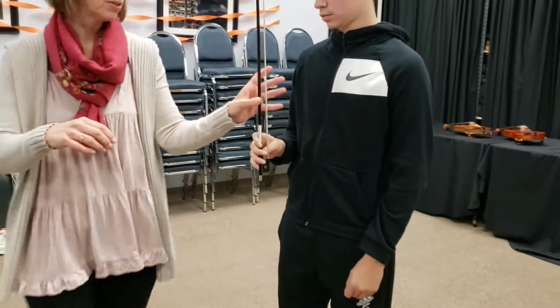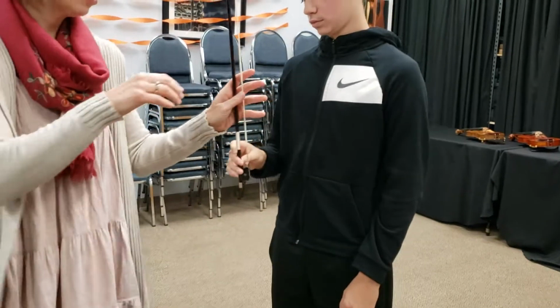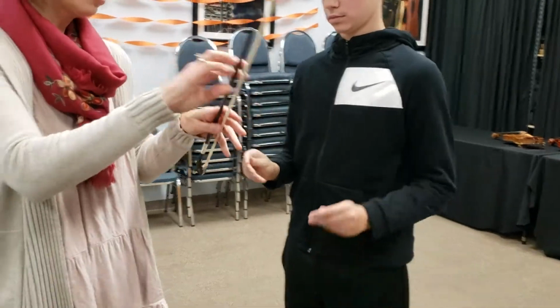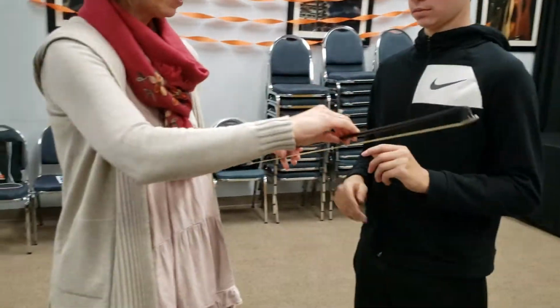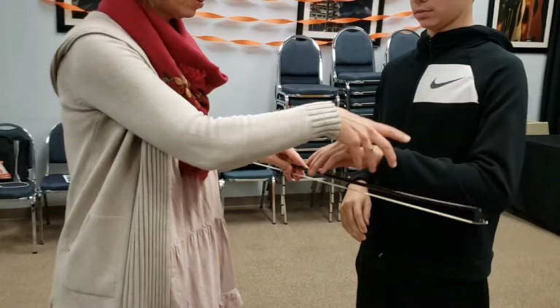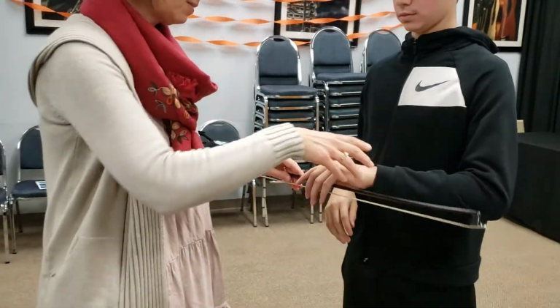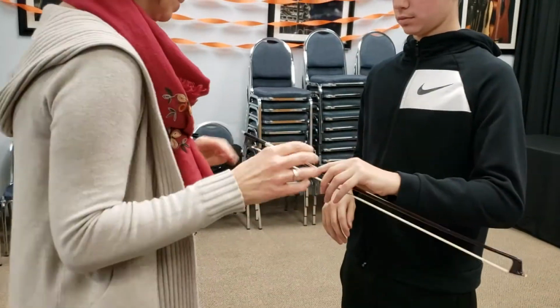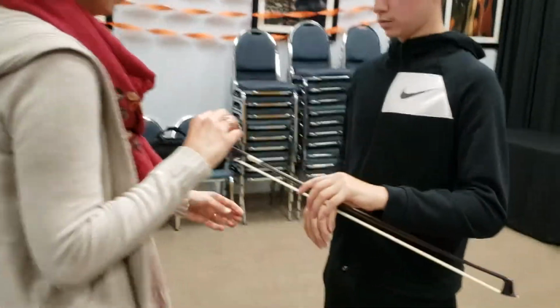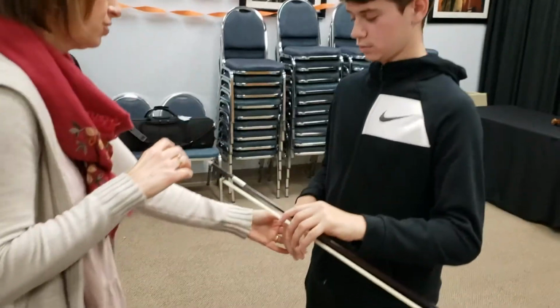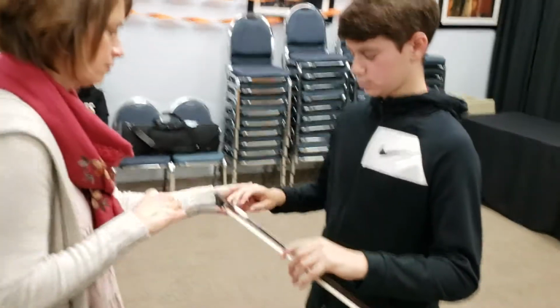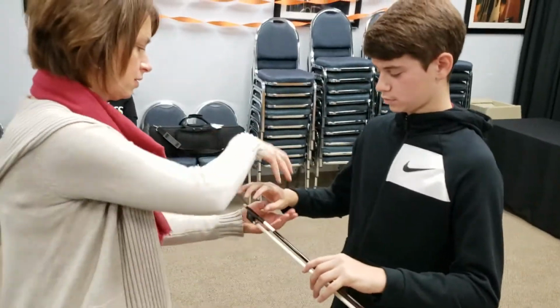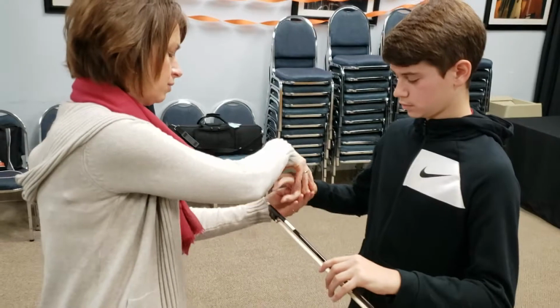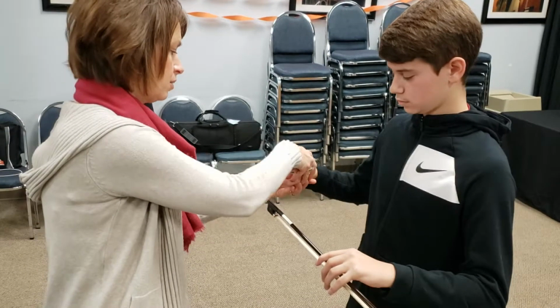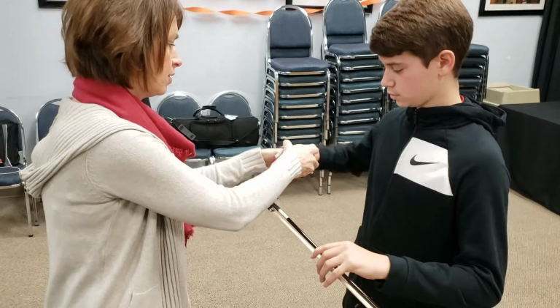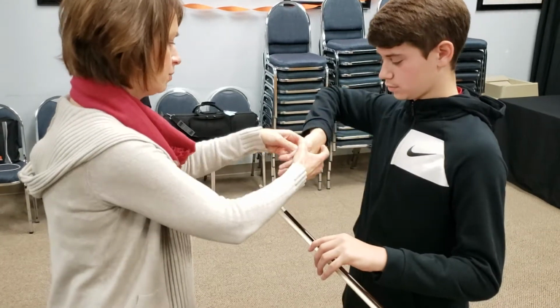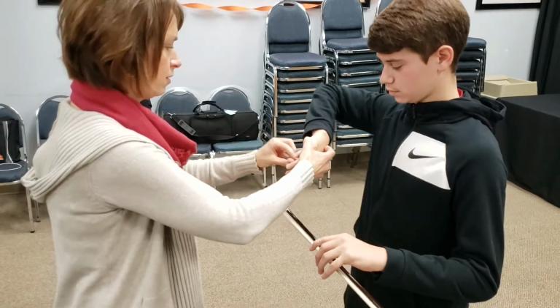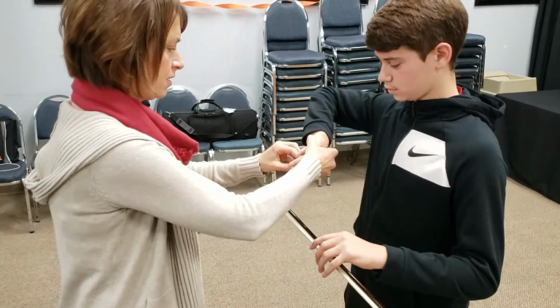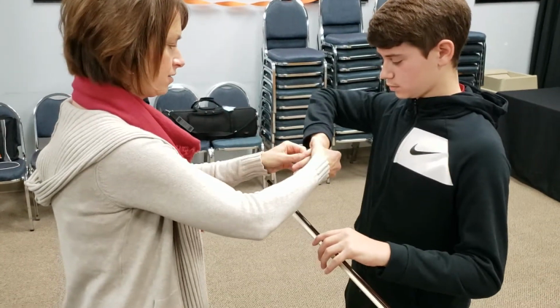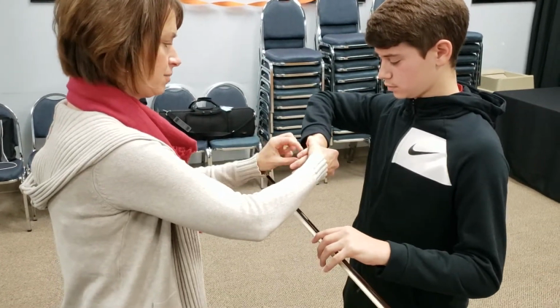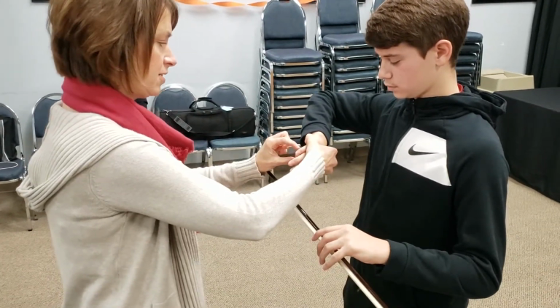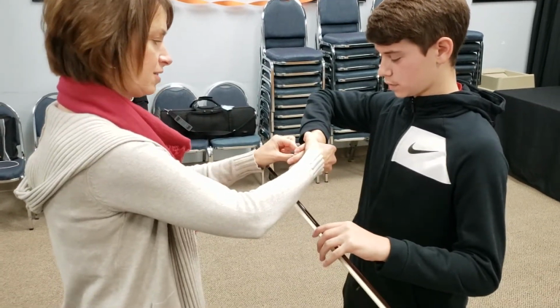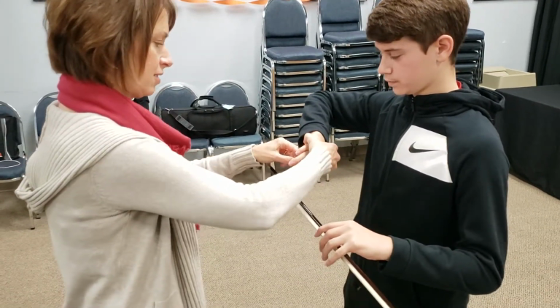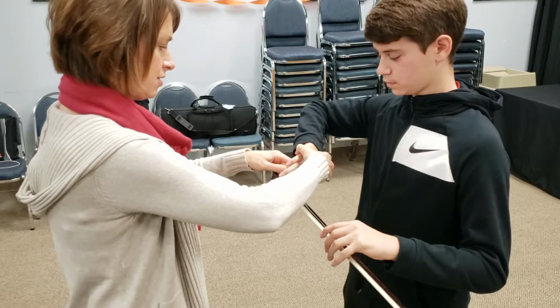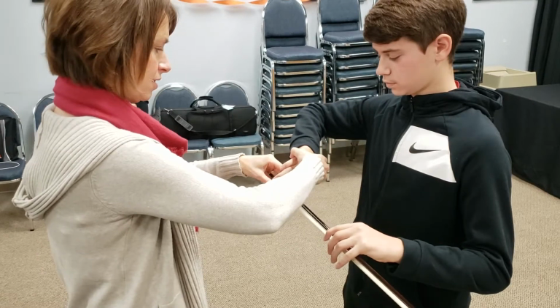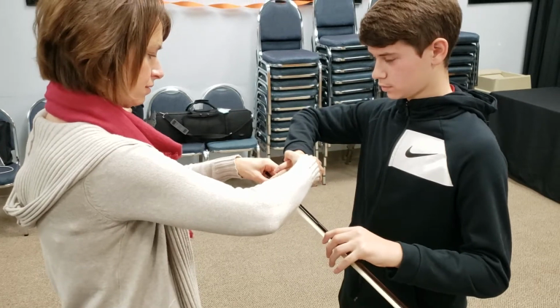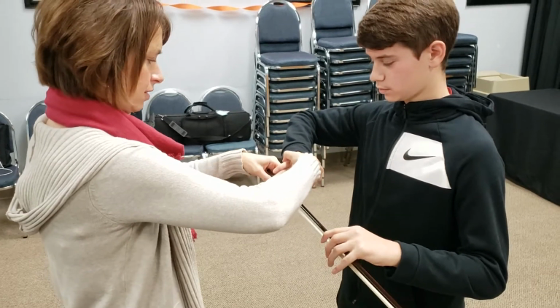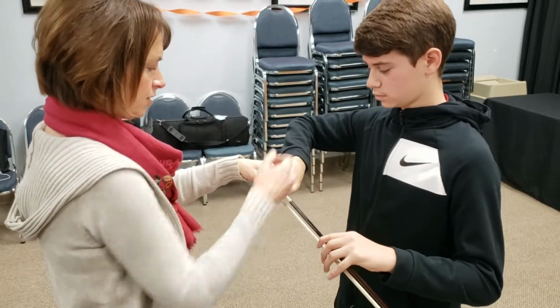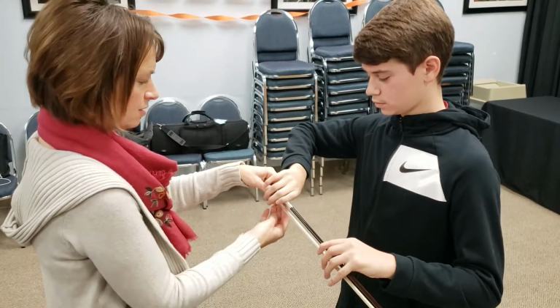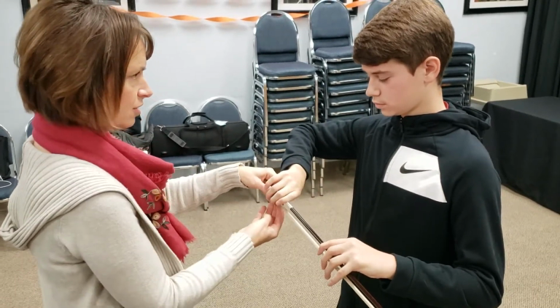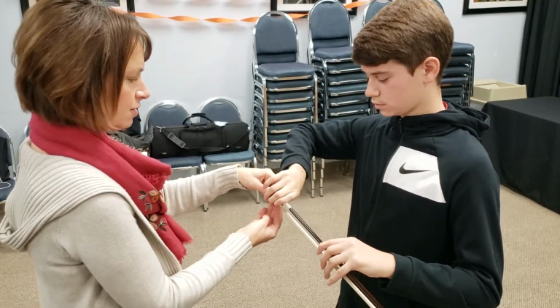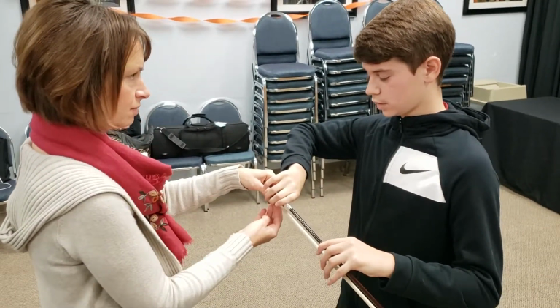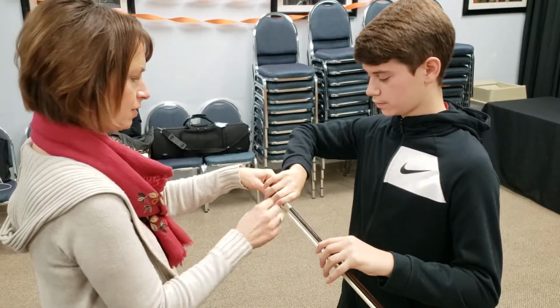So hold your bow in your left hand. Now get your thumb with your elbow up. Bend it so the tip is facing the ceiling. And just tuck it. And feel as if this is touching the hair. Is it? Yes. Okay.